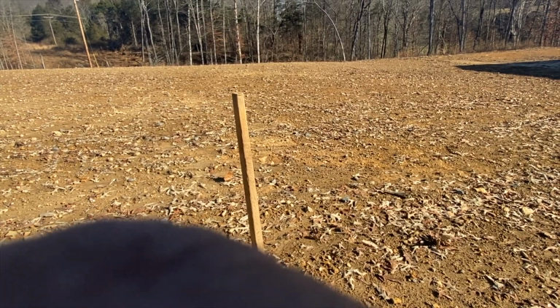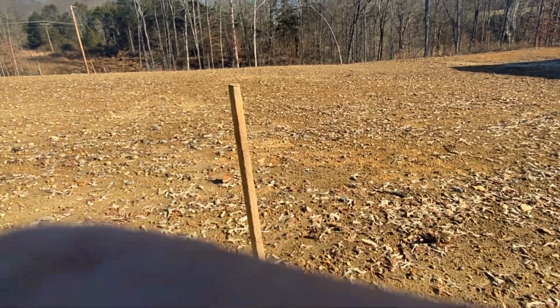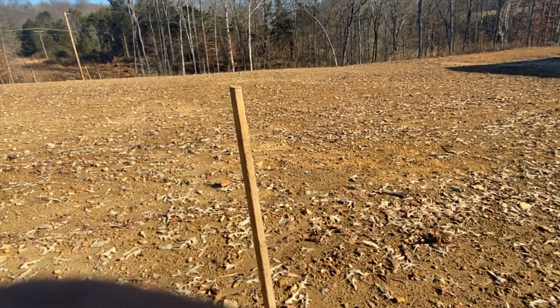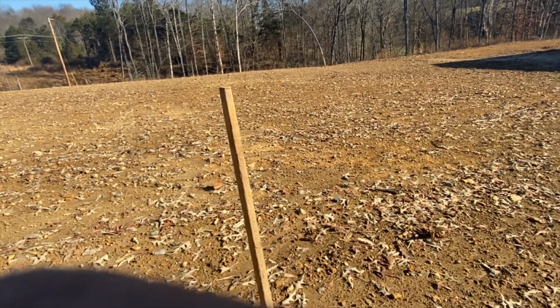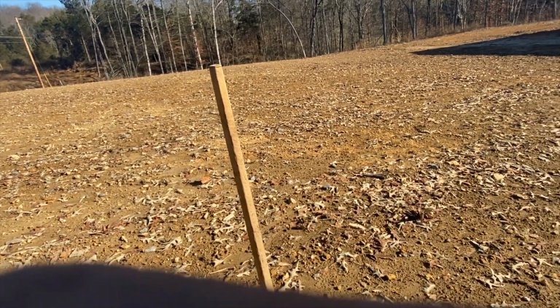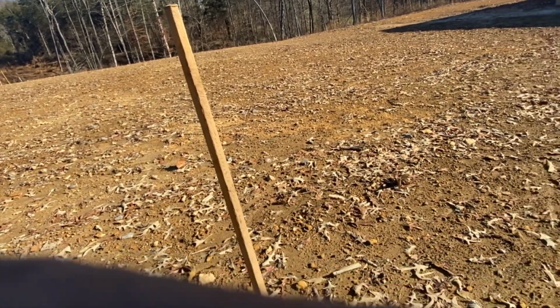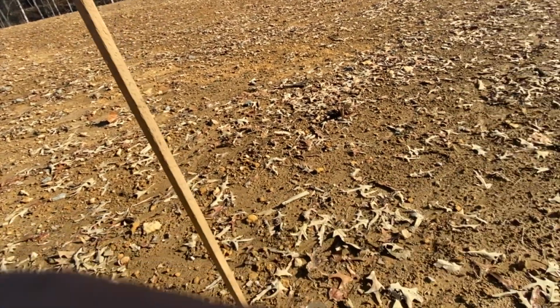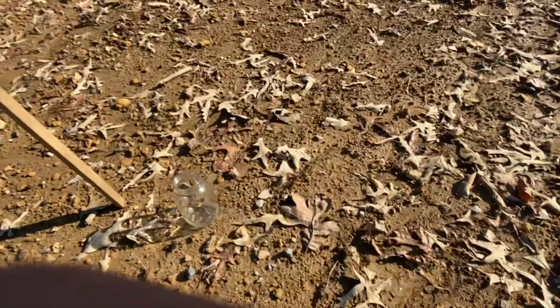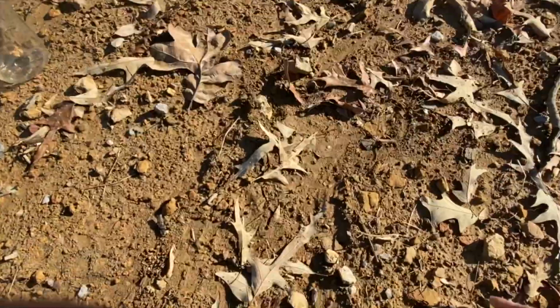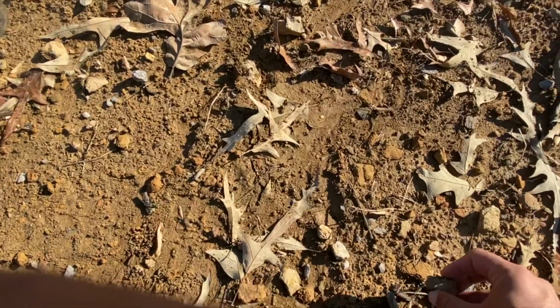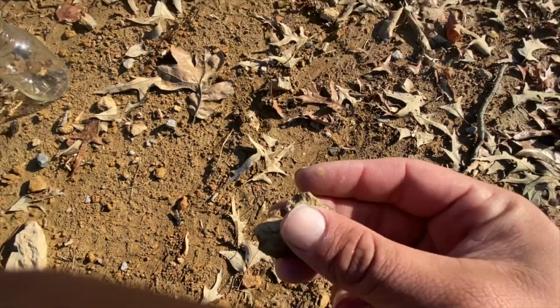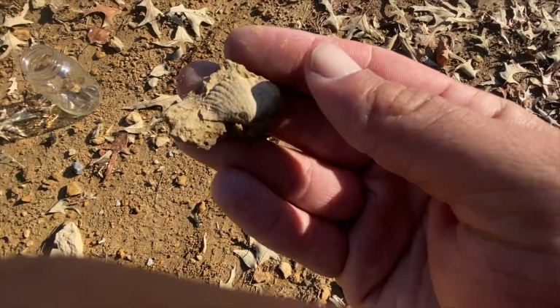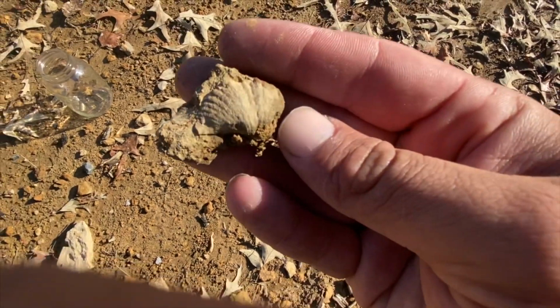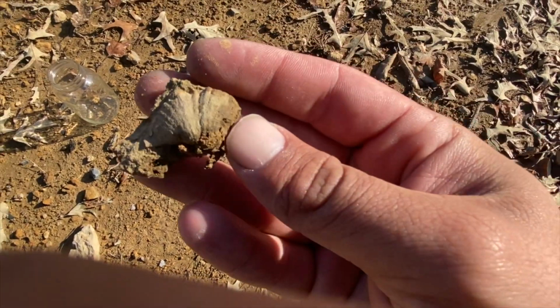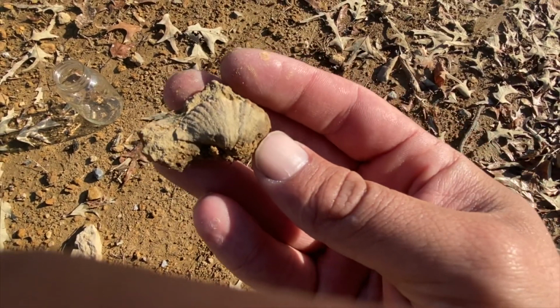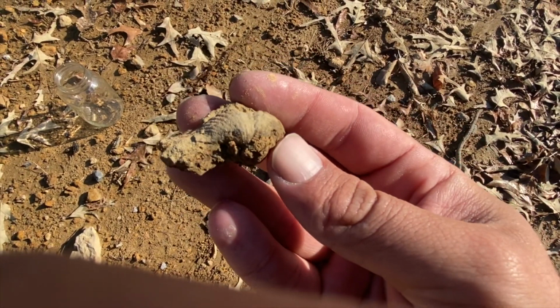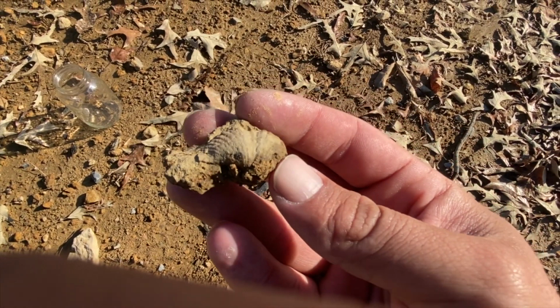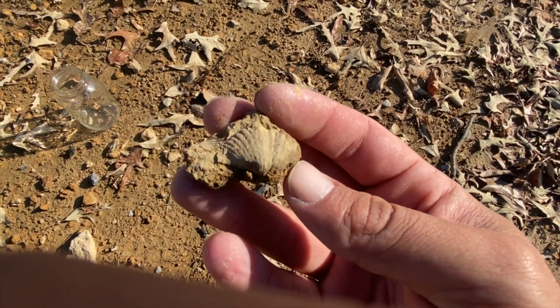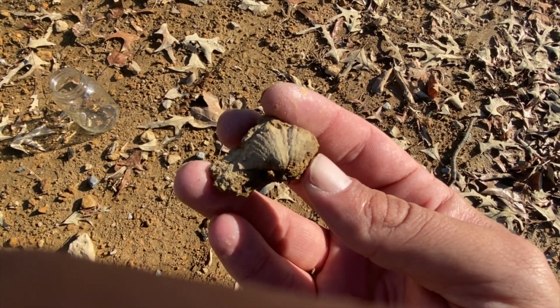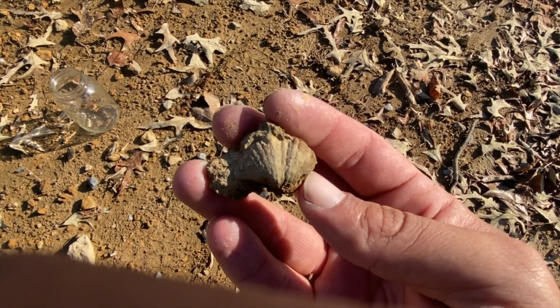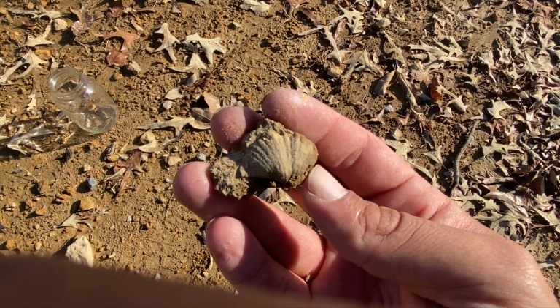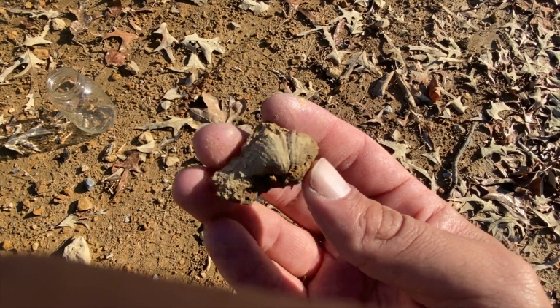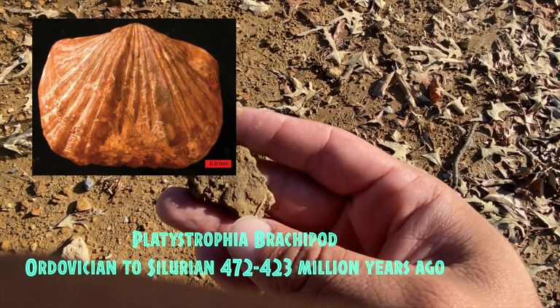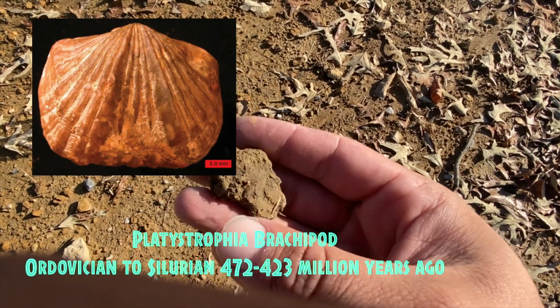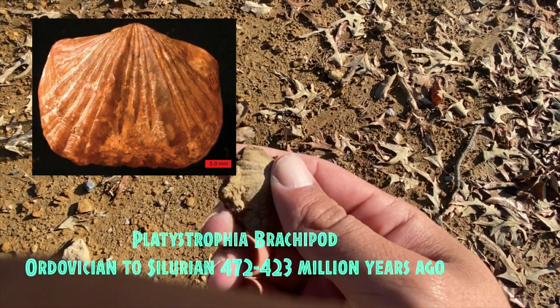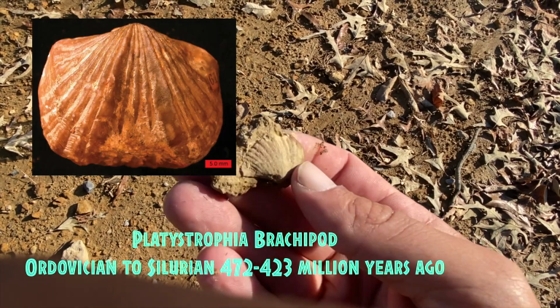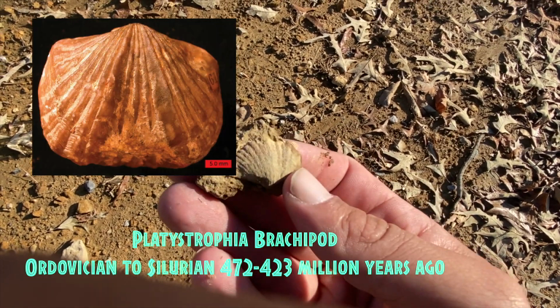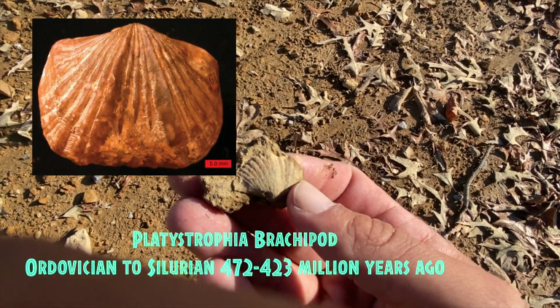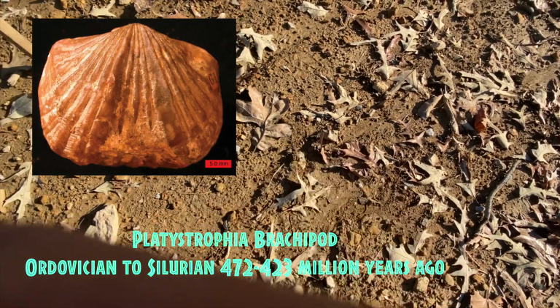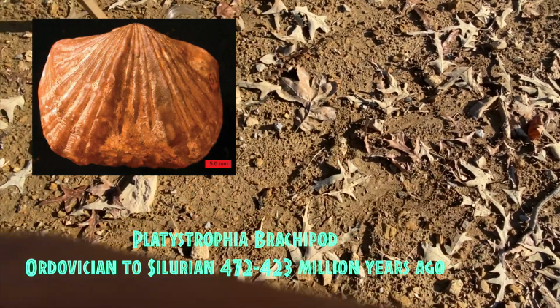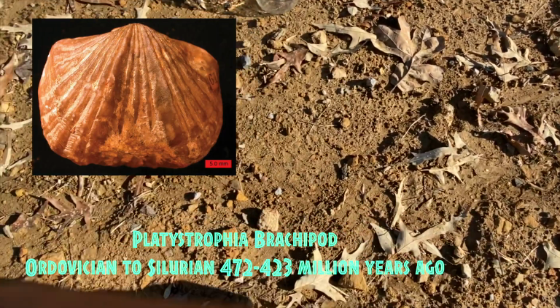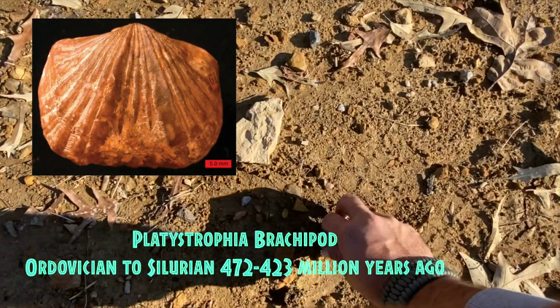I went from arrowhead hunting to fossil hunting. This one right here is a brachiopod, clearly about 300 million years old. That is the Kentucky State fossil. There's another one right here too.